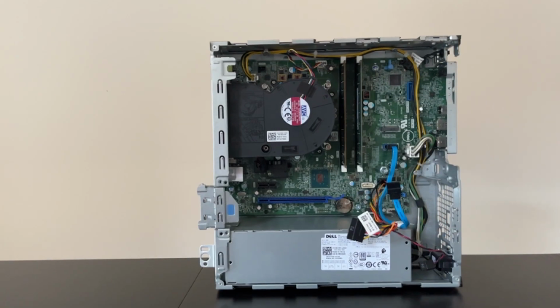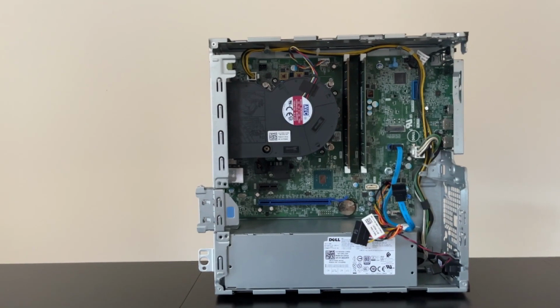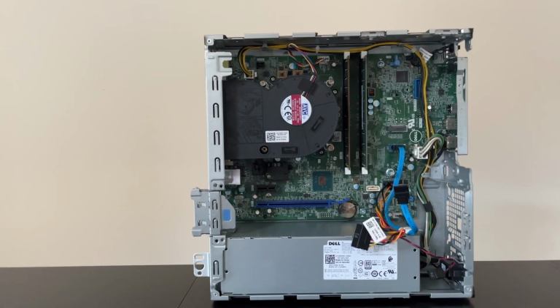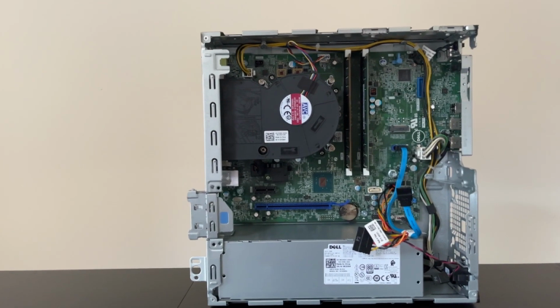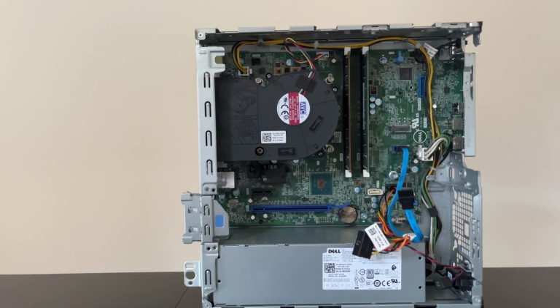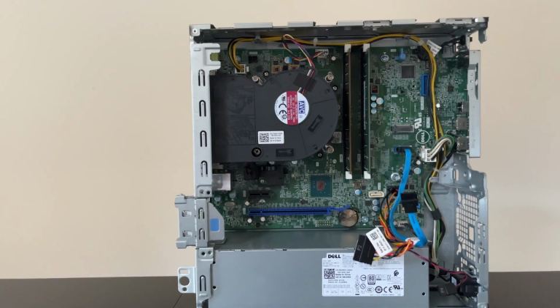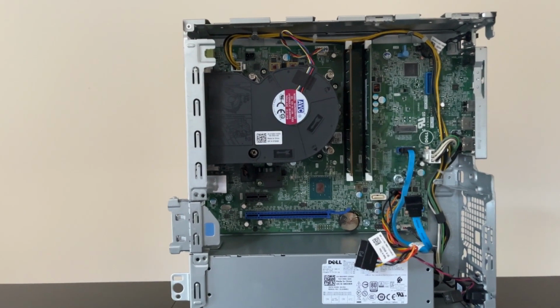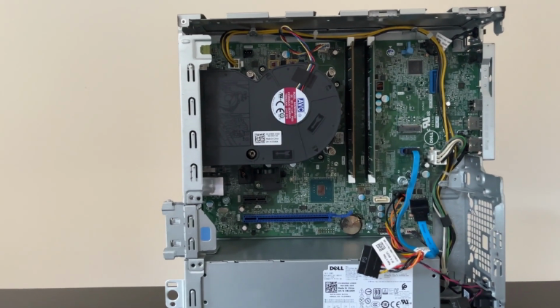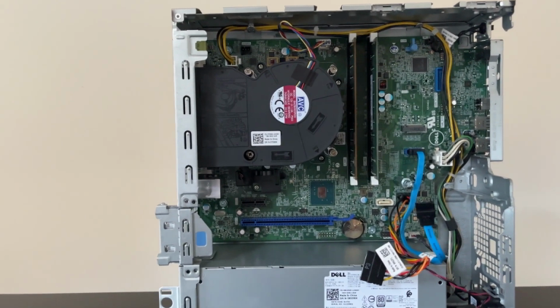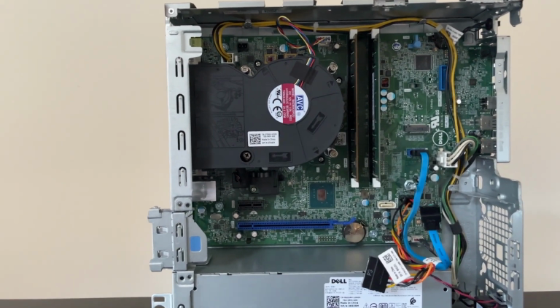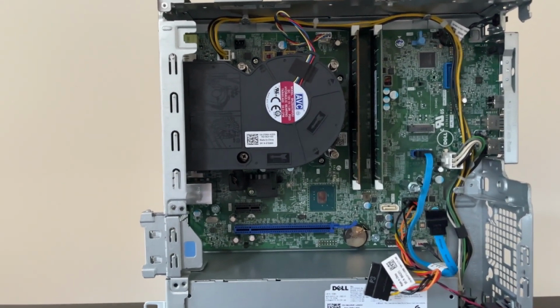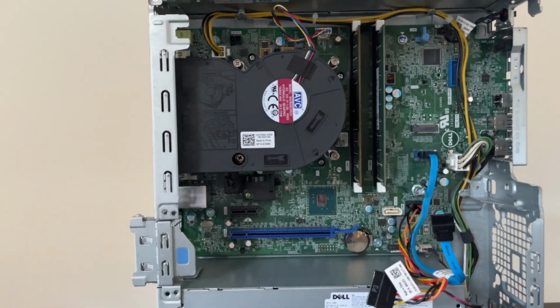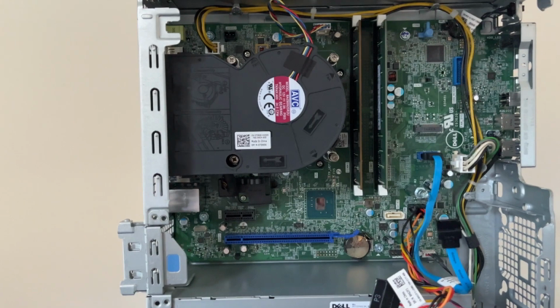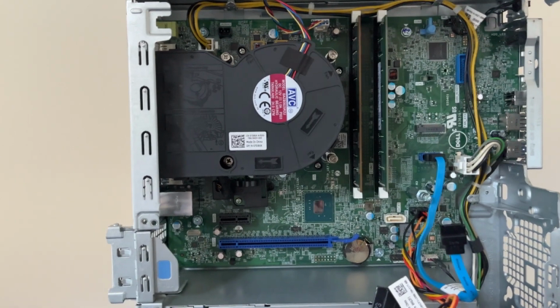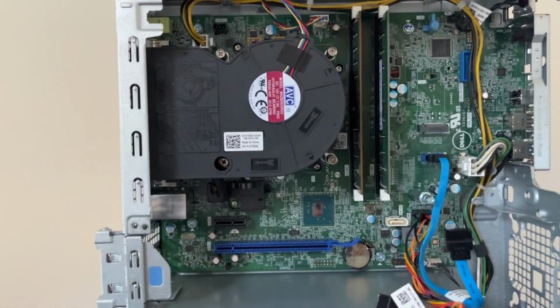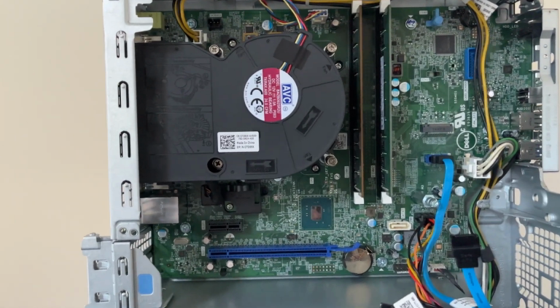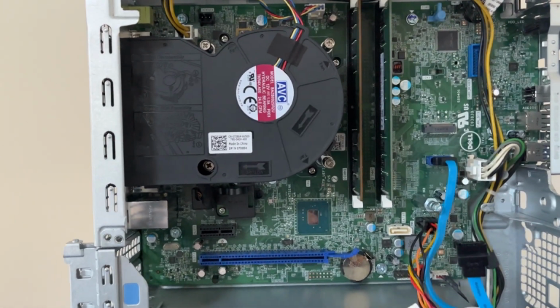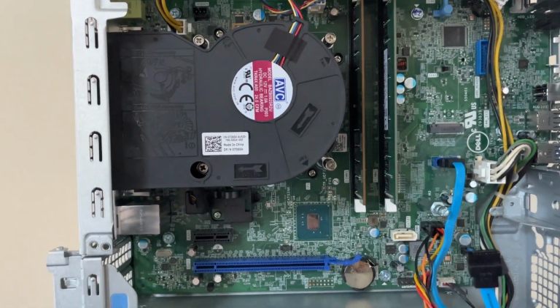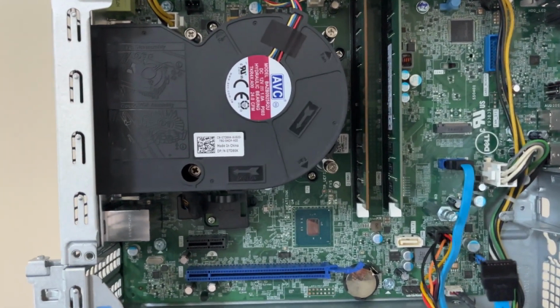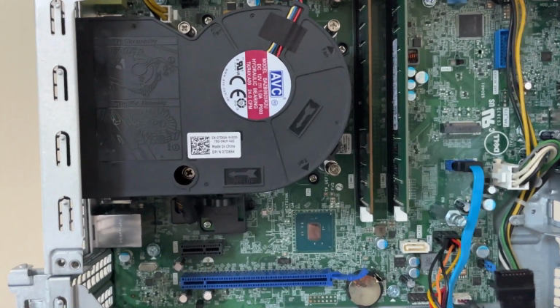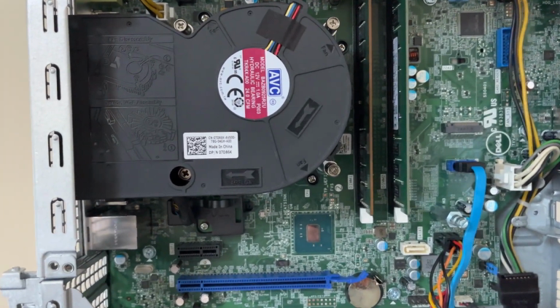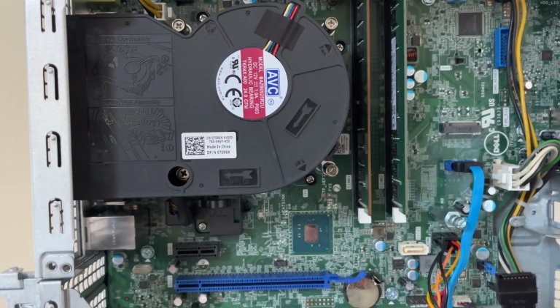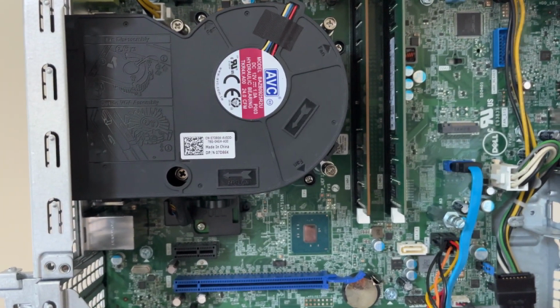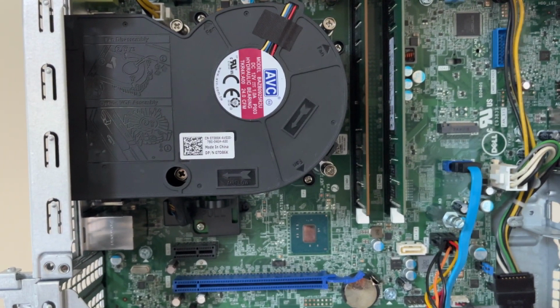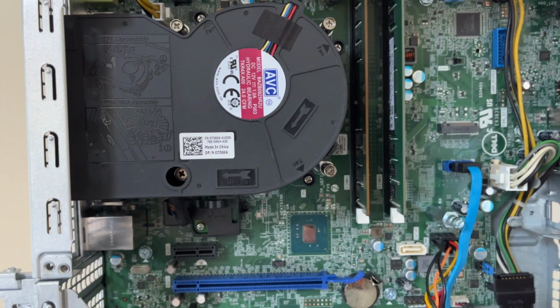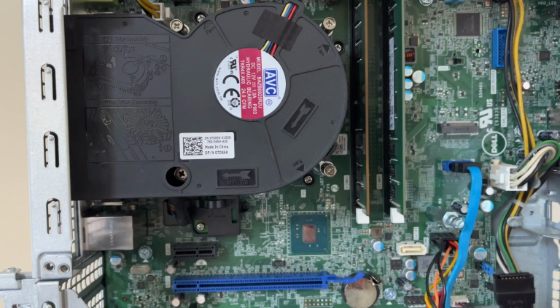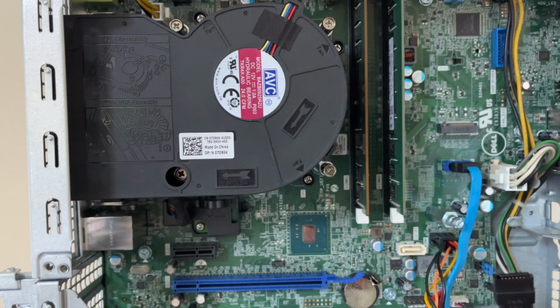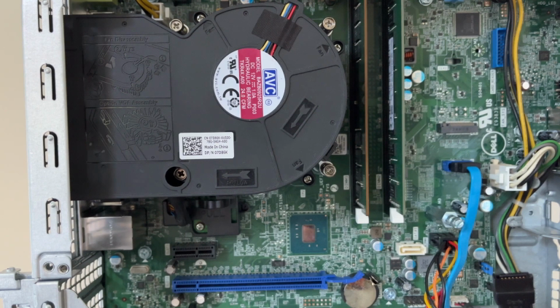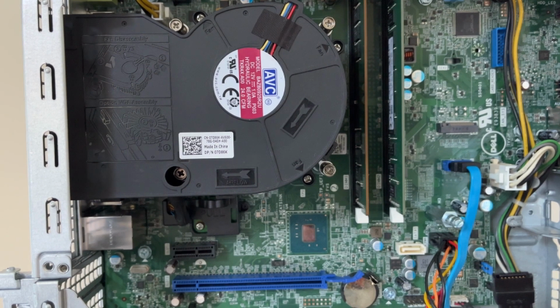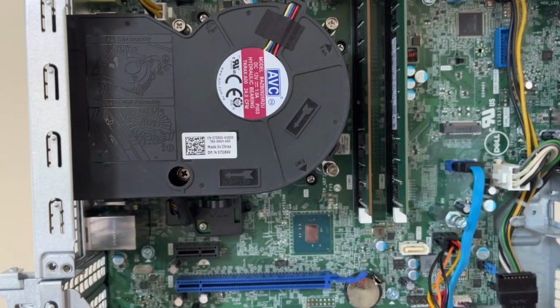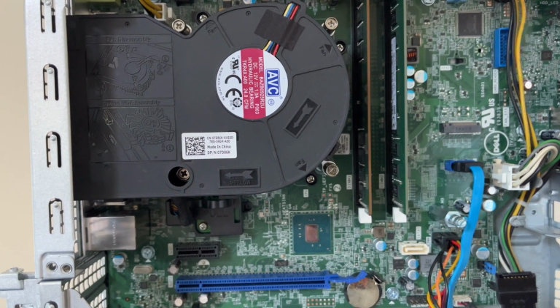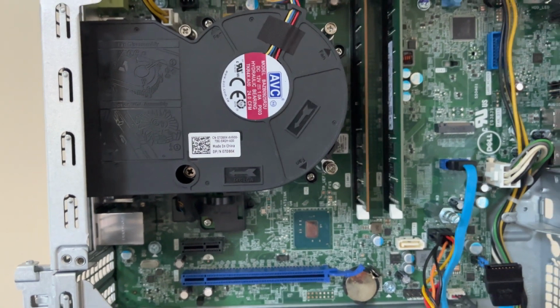Additionally, it came with no storage. But it has support for an NVMe SSD or a 3.5 inch hard drive. Since I only had a 2.5 inch SSD laying around, I had to get creative.